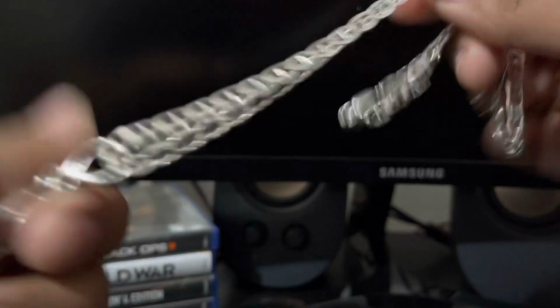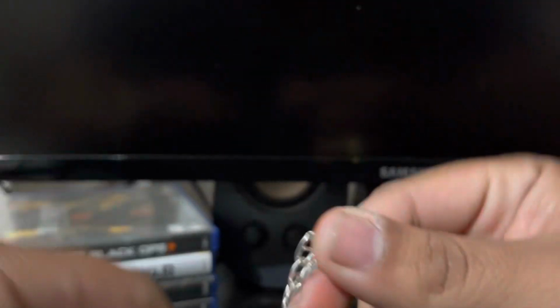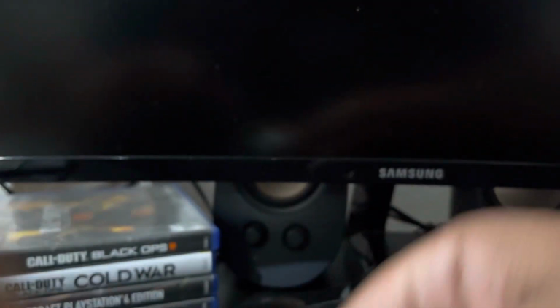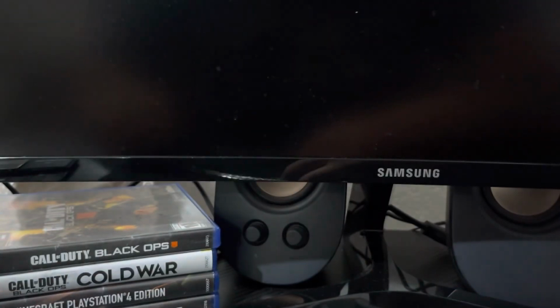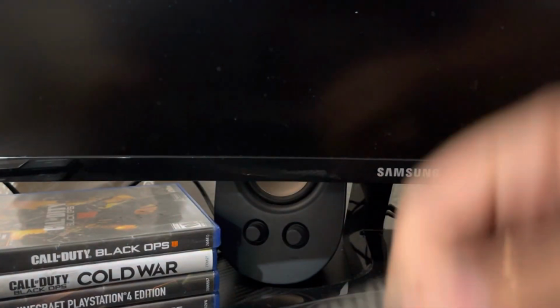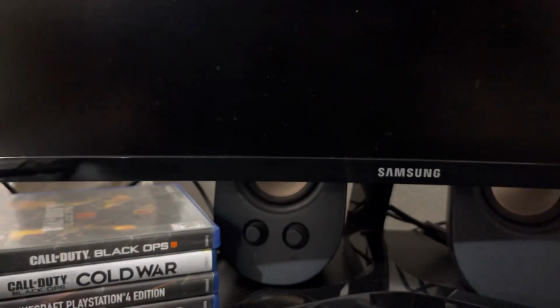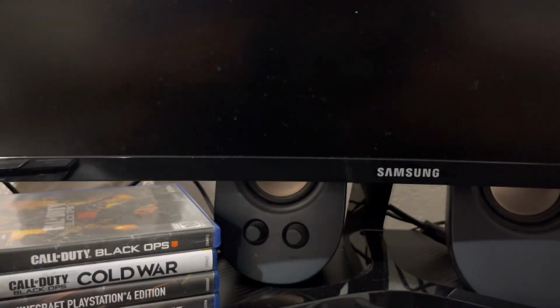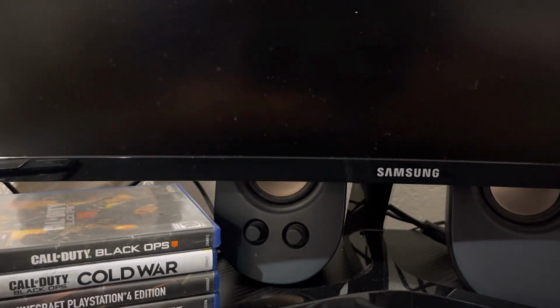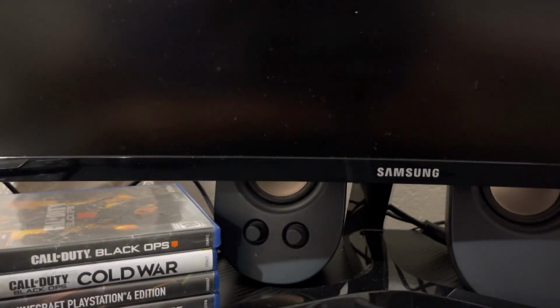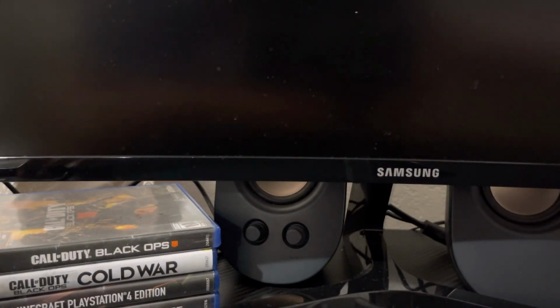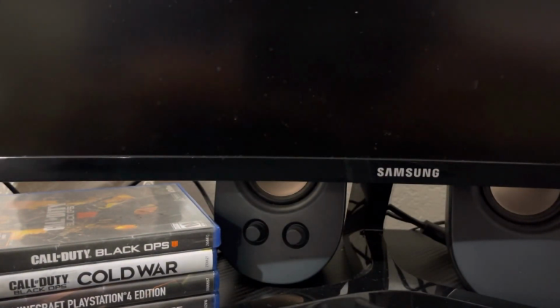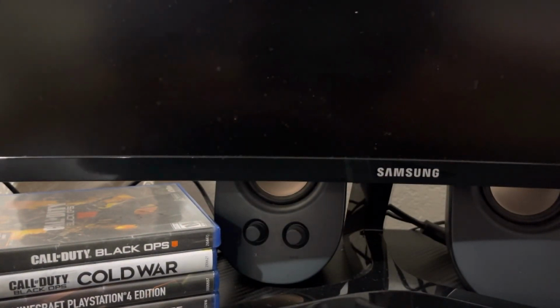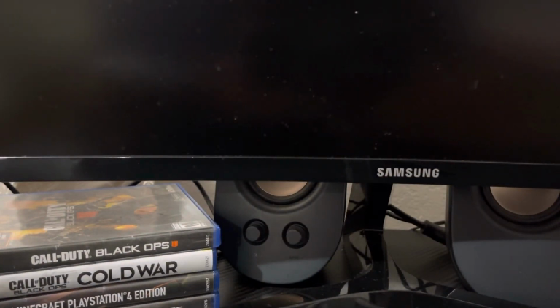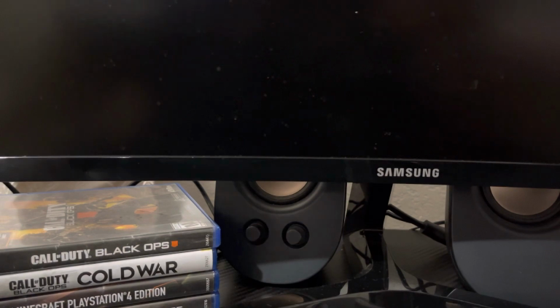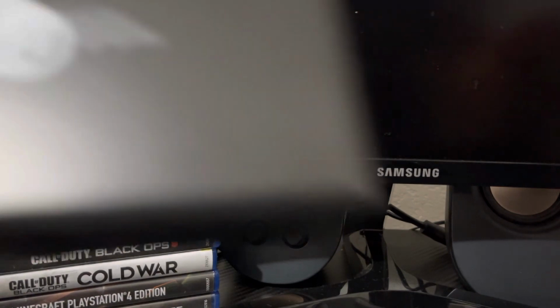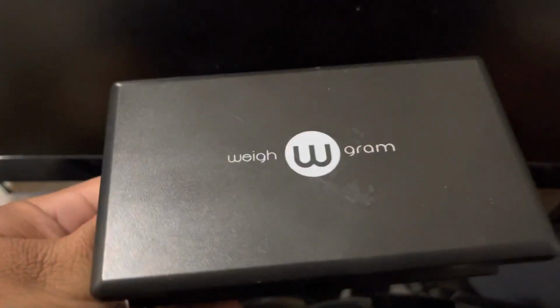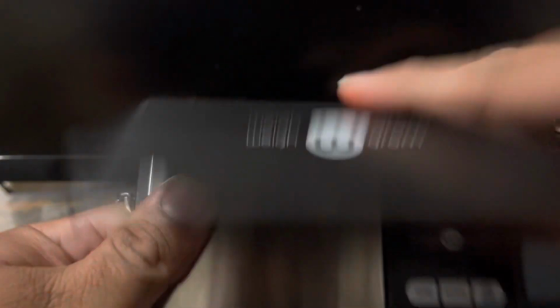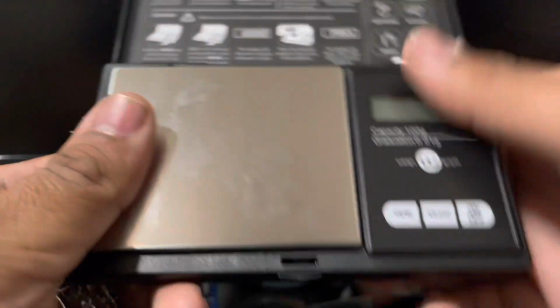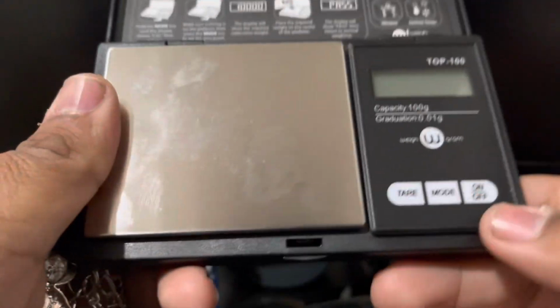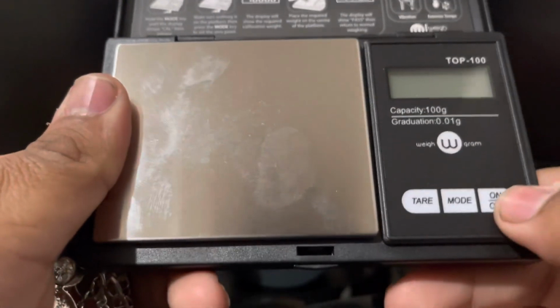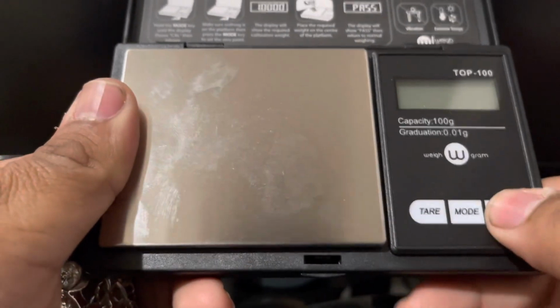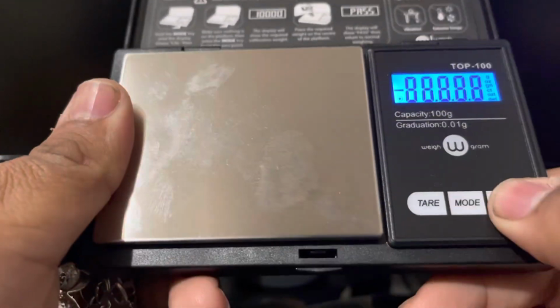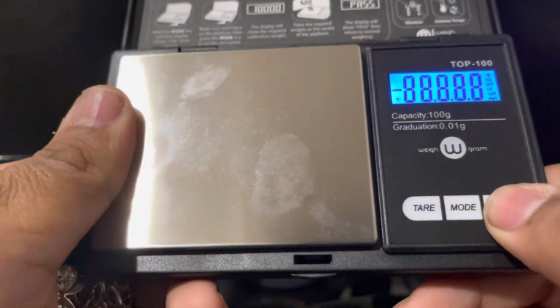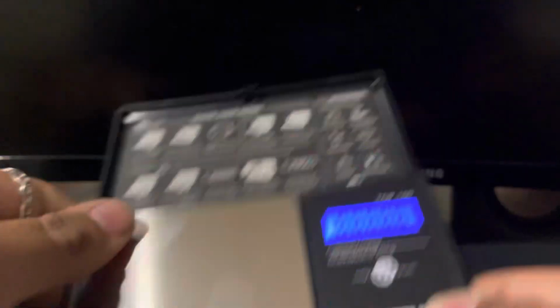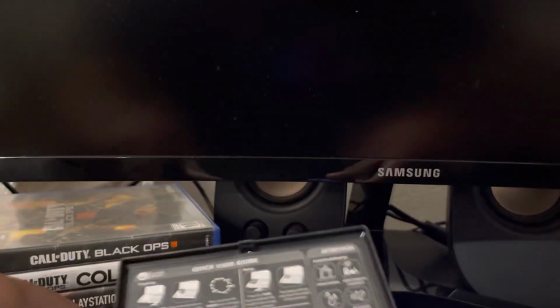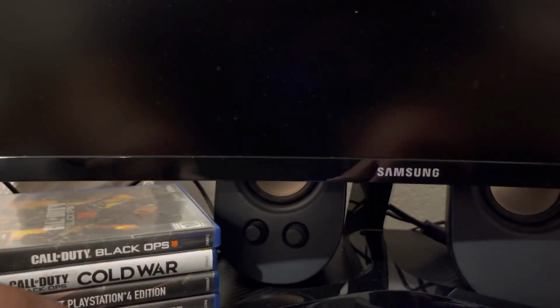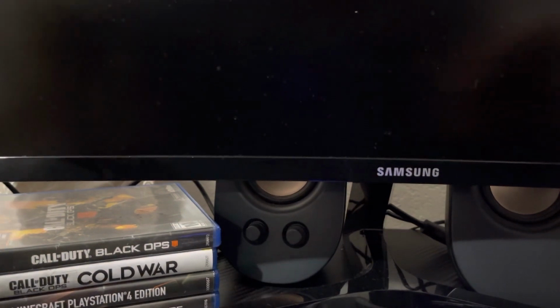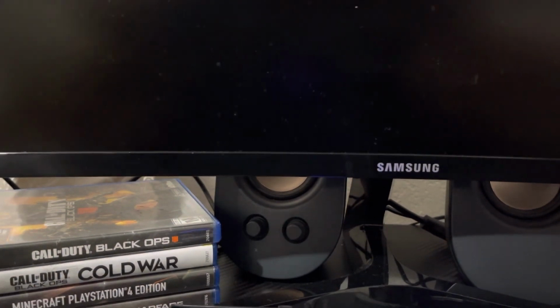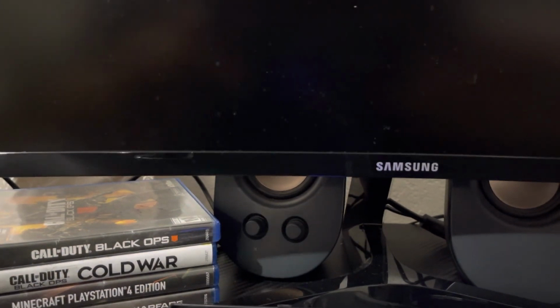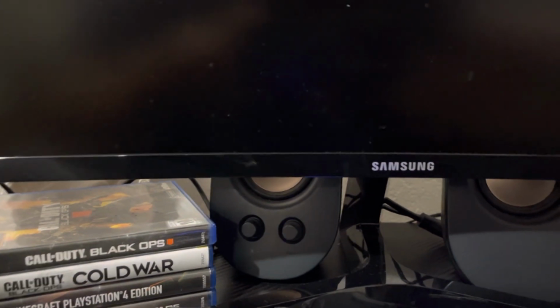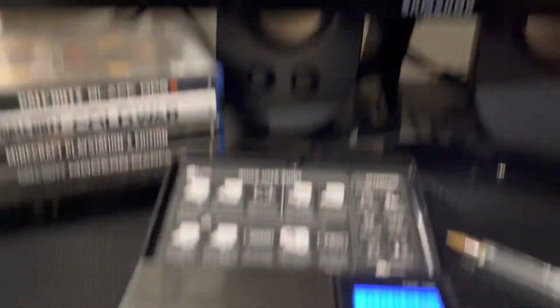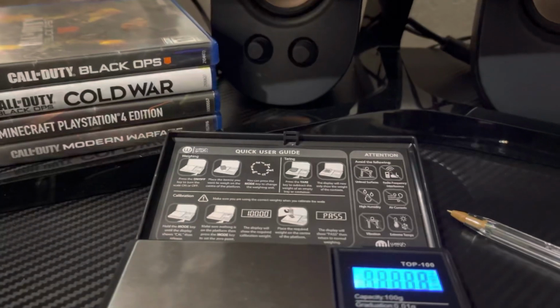Now let's go ahead and weigh it. Let me see if I can set up the camera so it can be facing down. It's in grams.